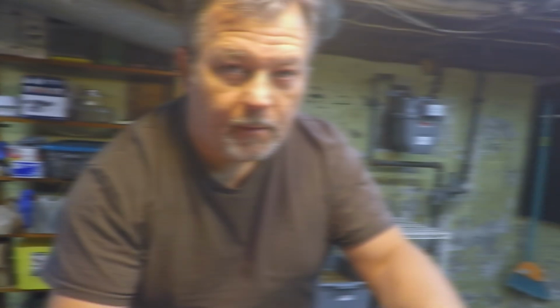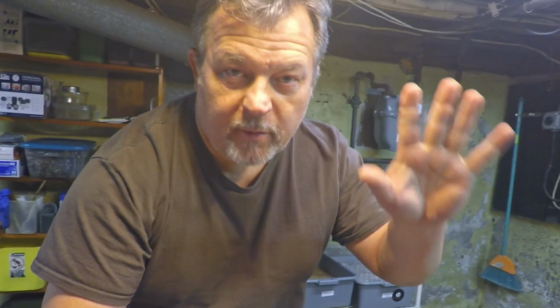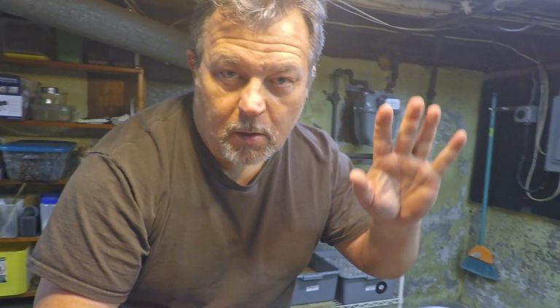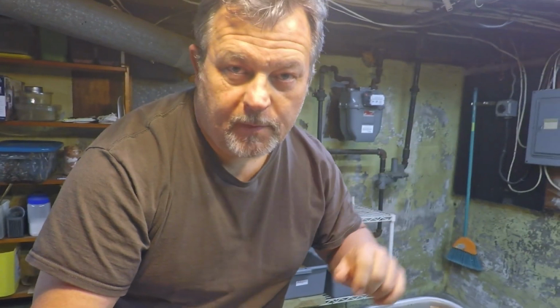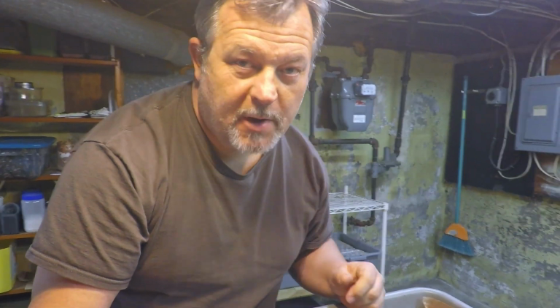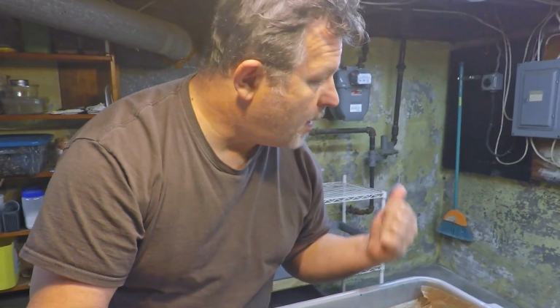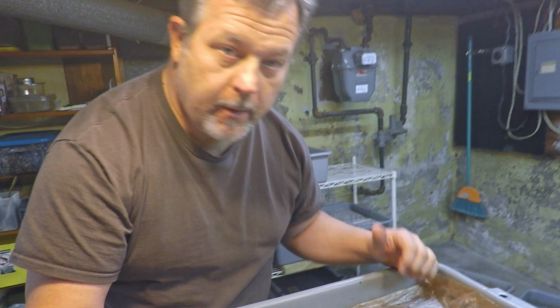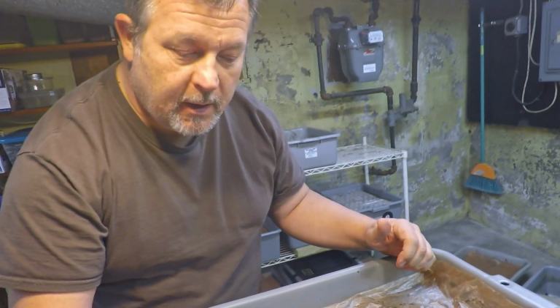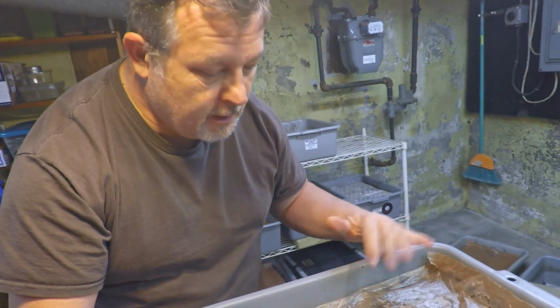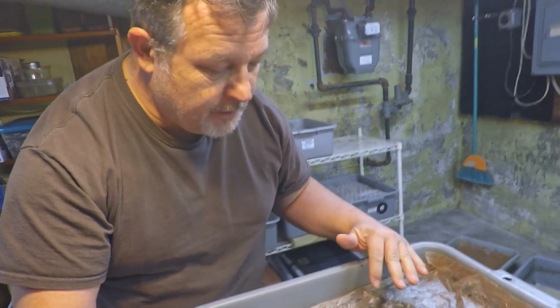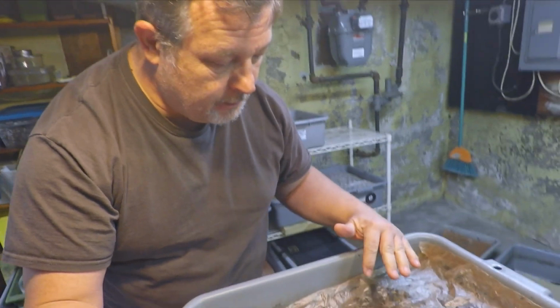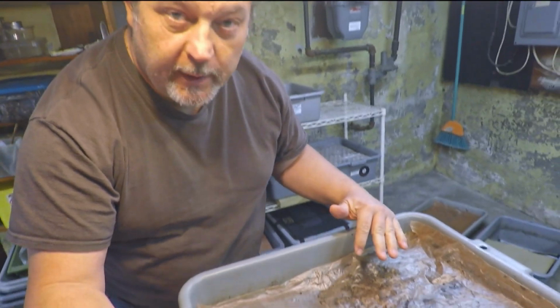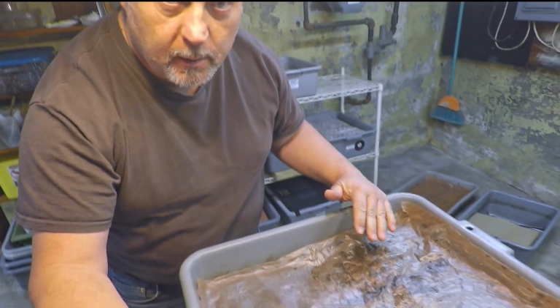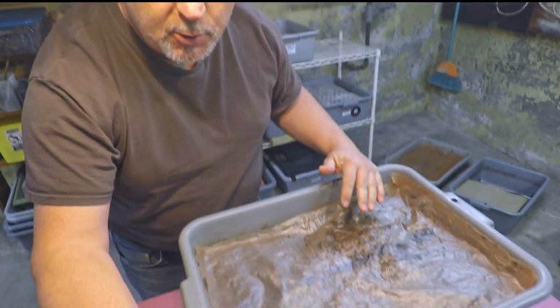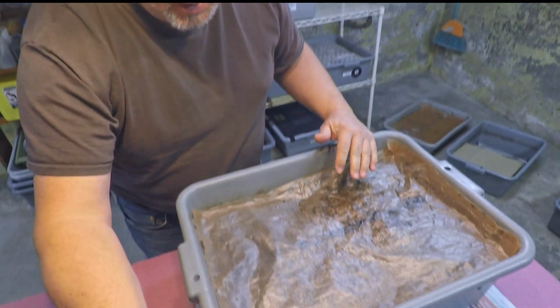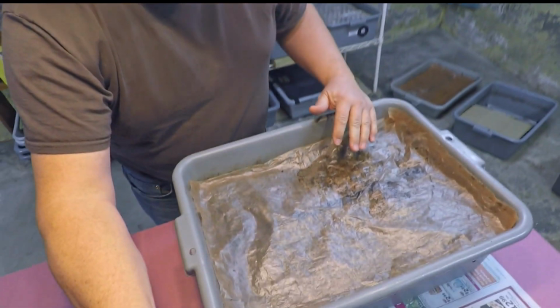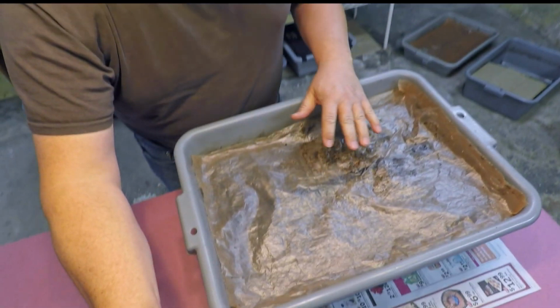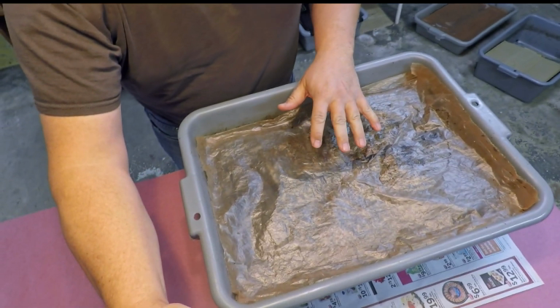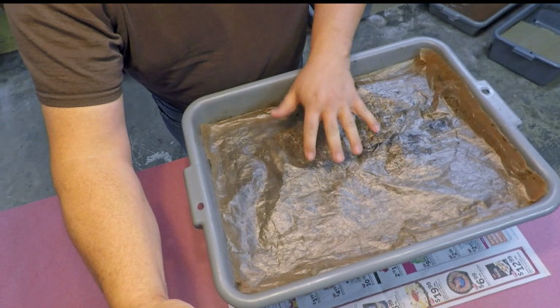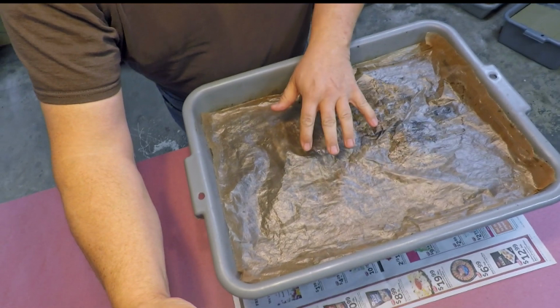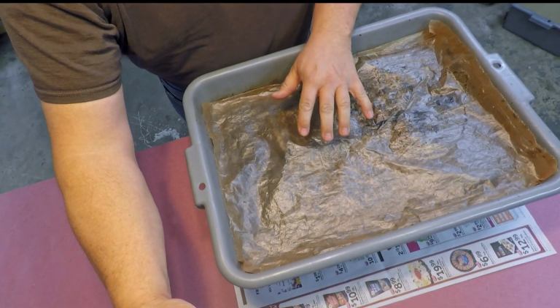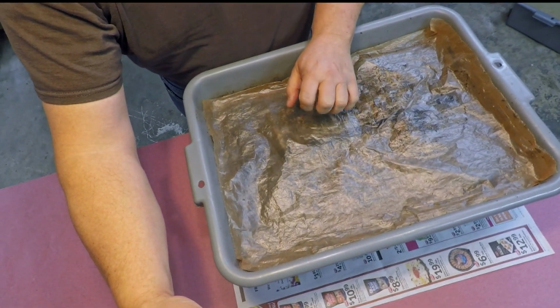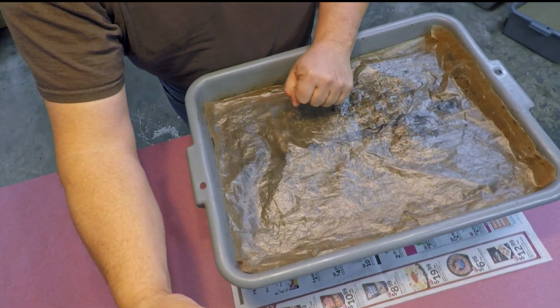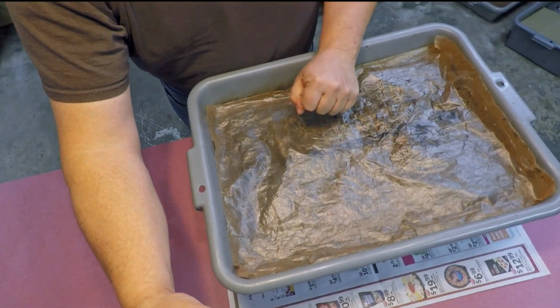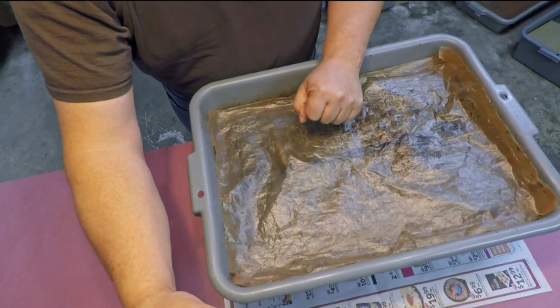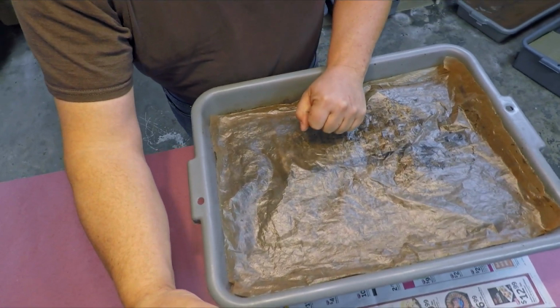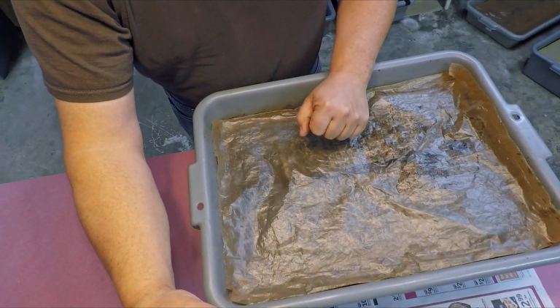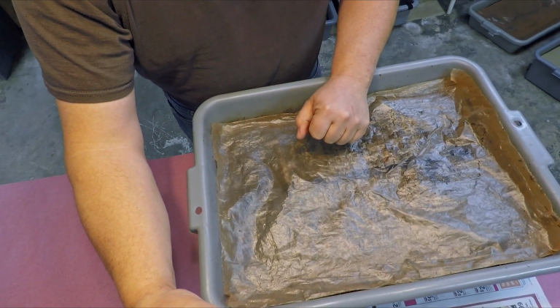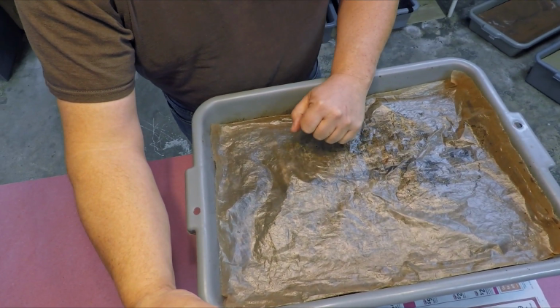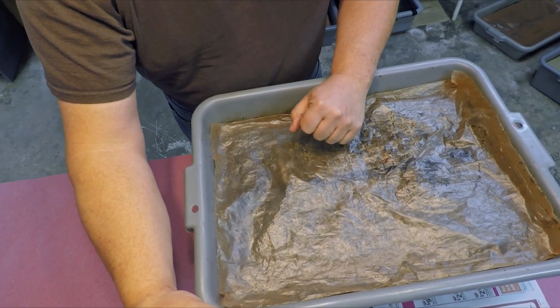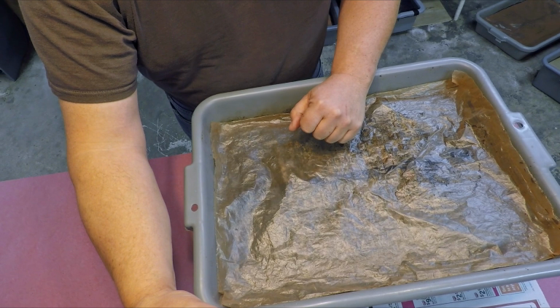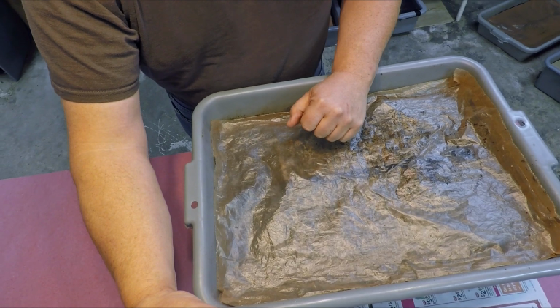Hi everyone, welcome. I'm down here in my wormery and I've got a bin over here on the bench. It's a red wiggler bin. It's been in service for I think 140 days.